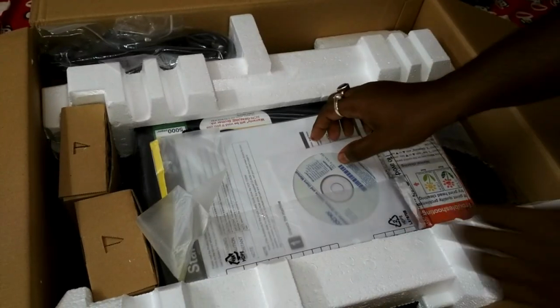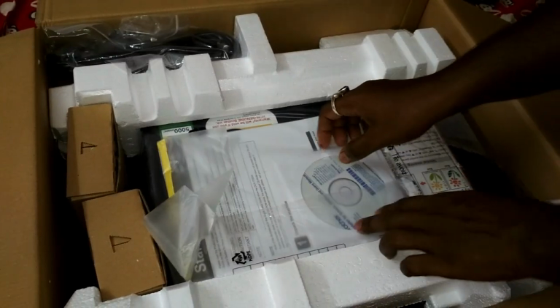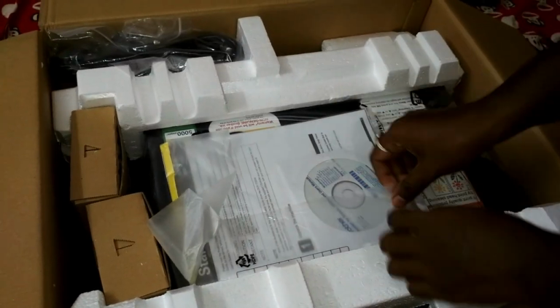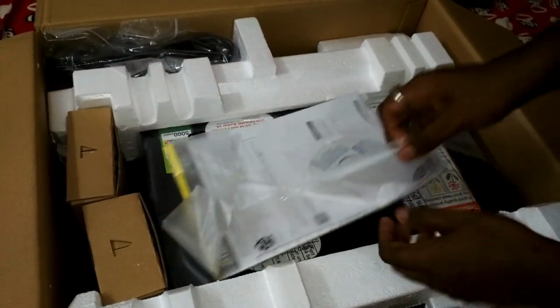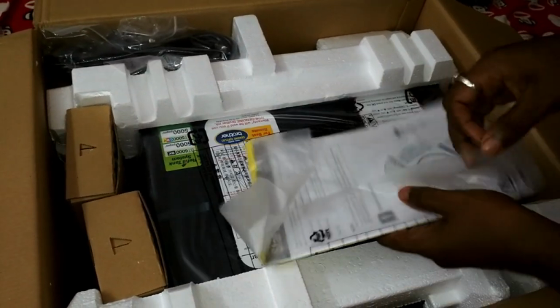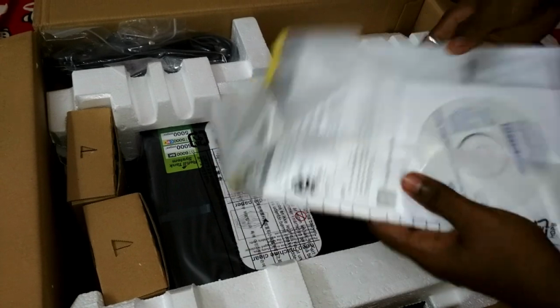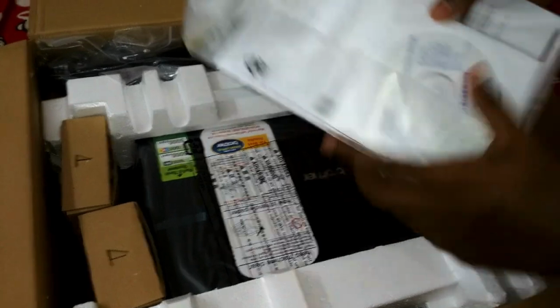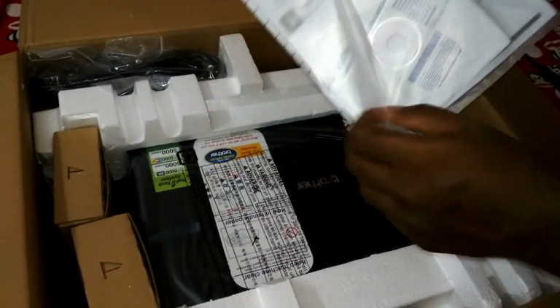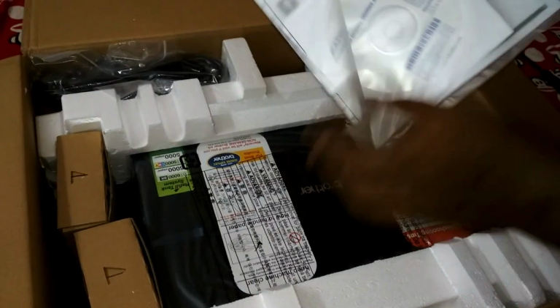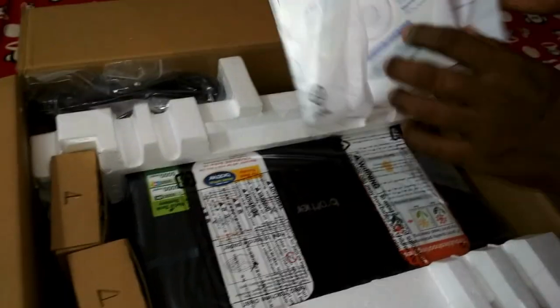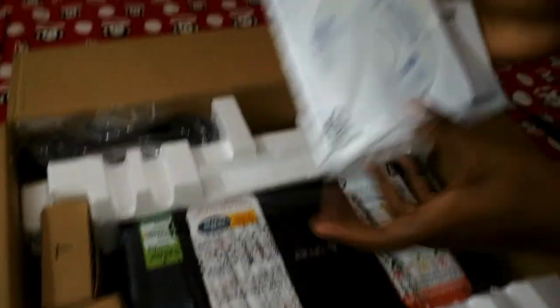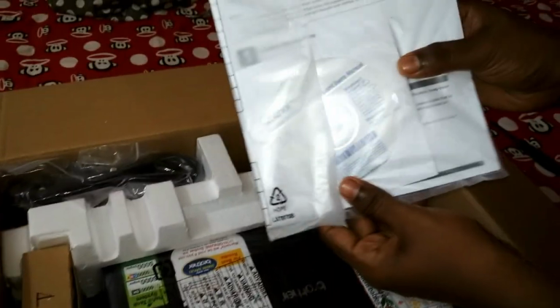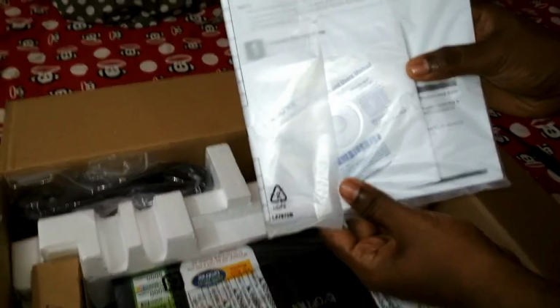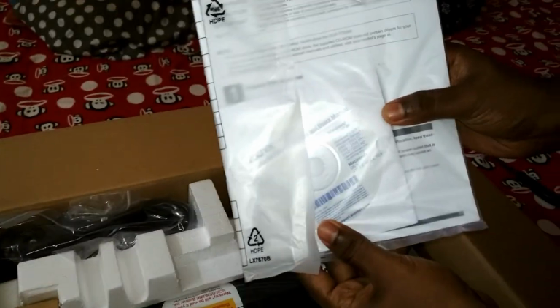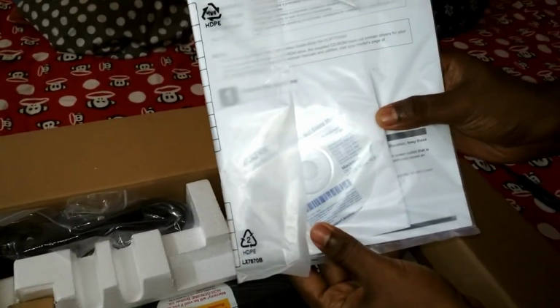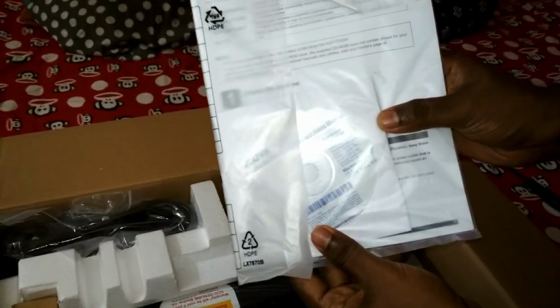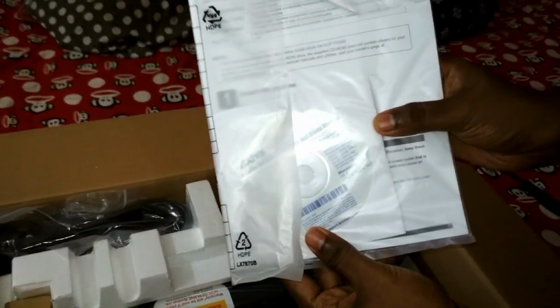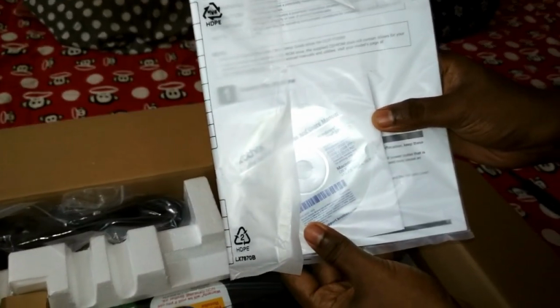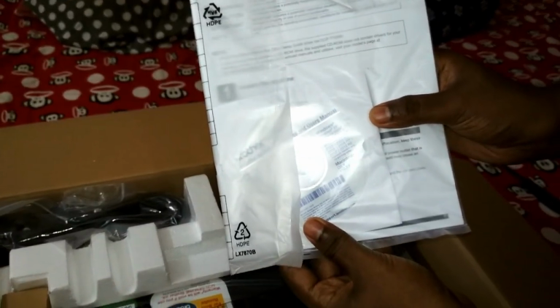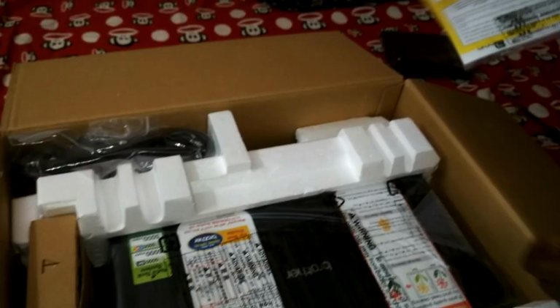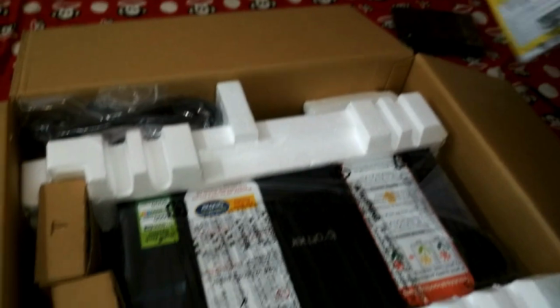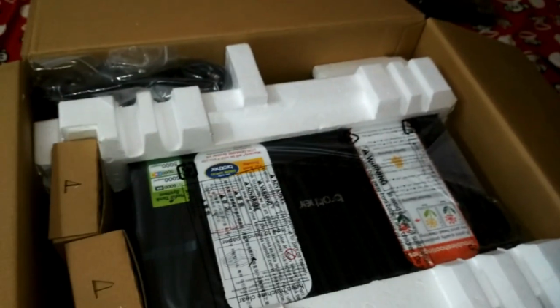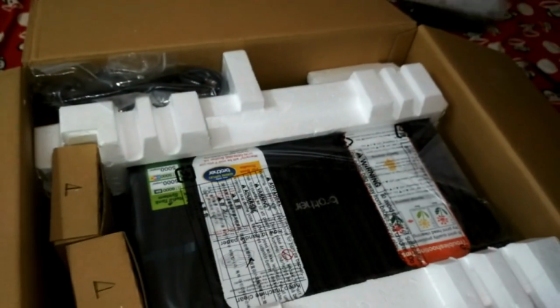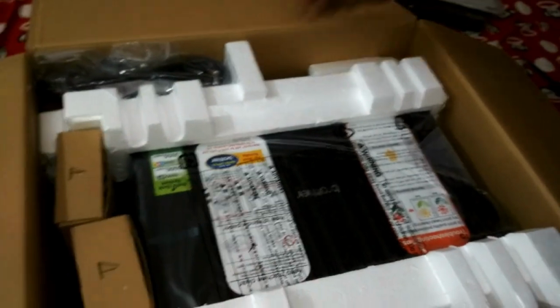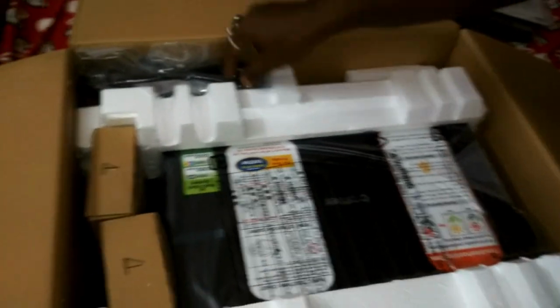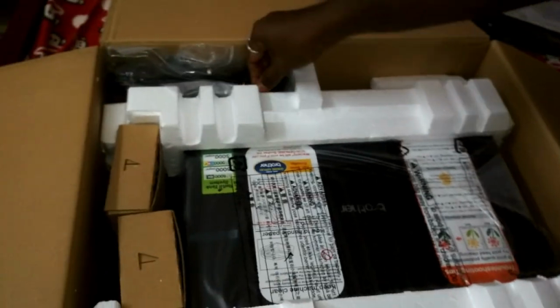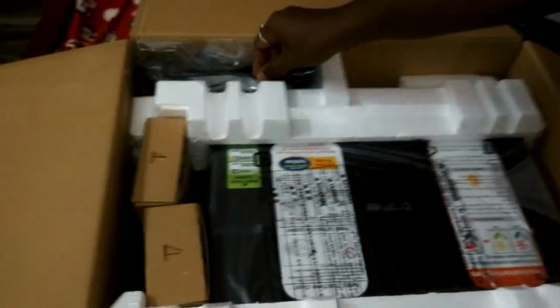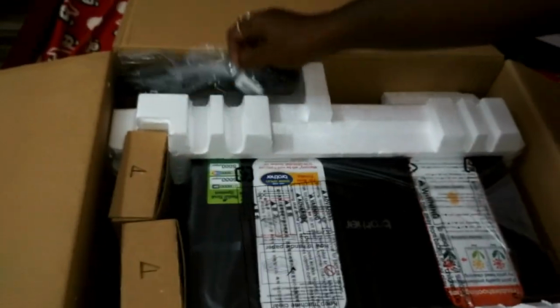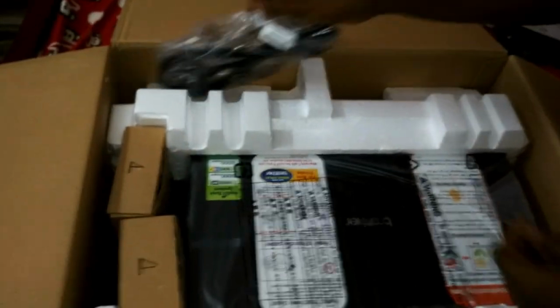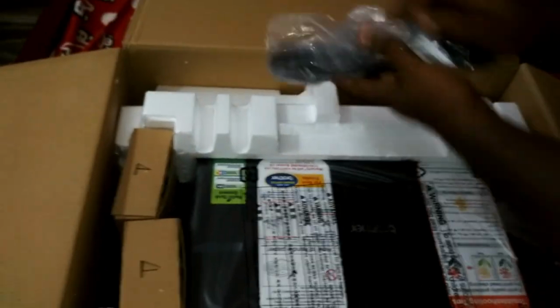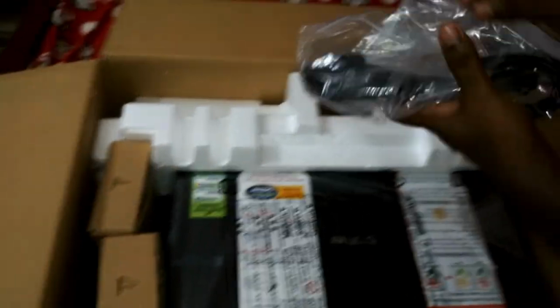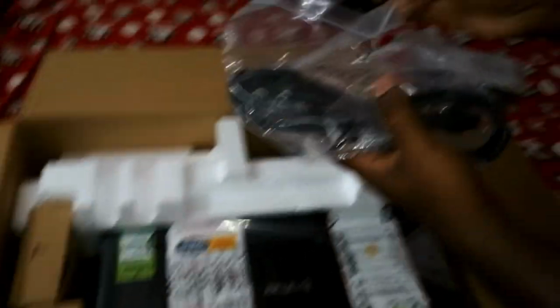Here is the user manual and CD for driver installation. This is a three-piece power cable.